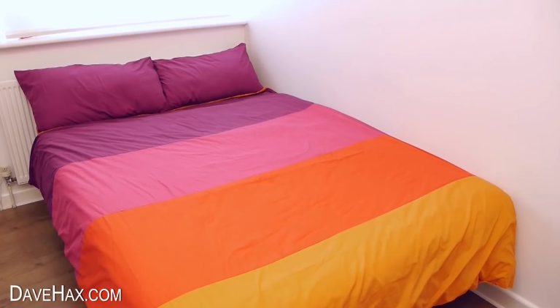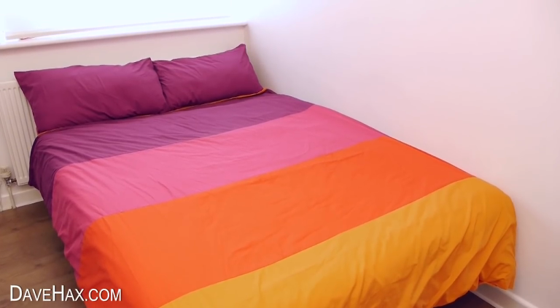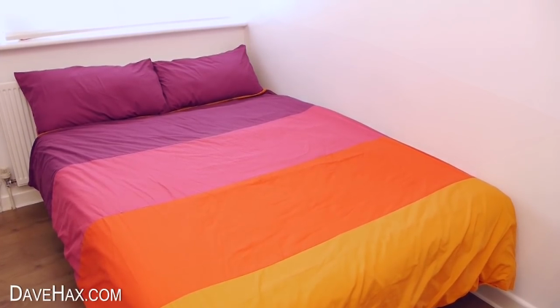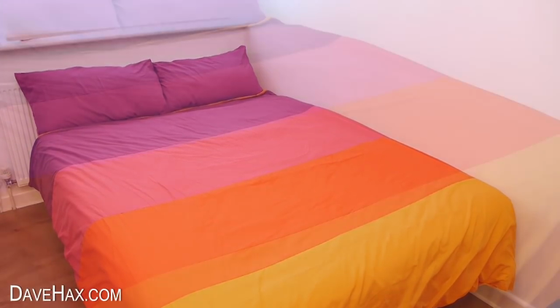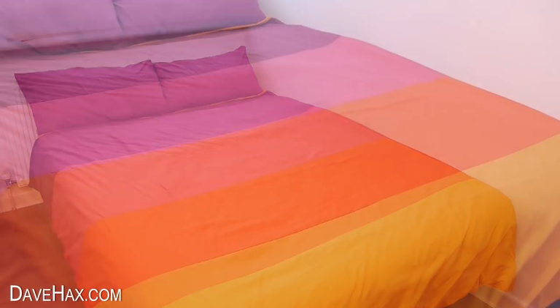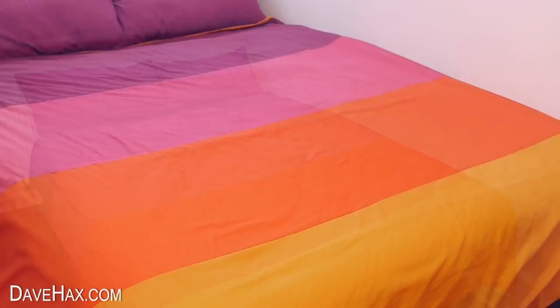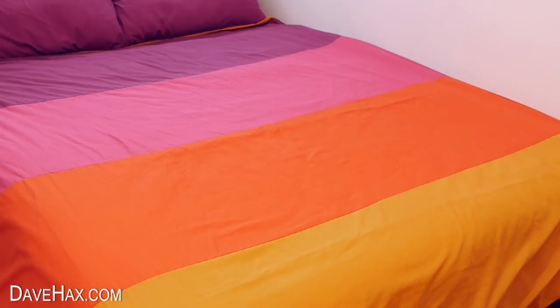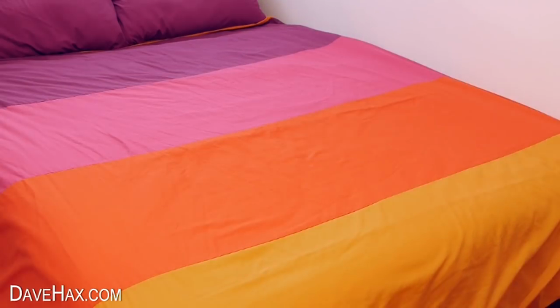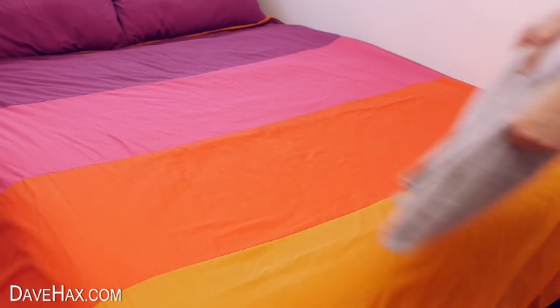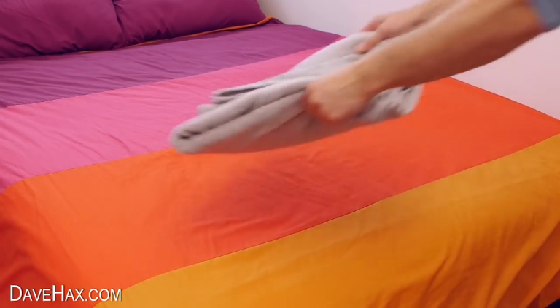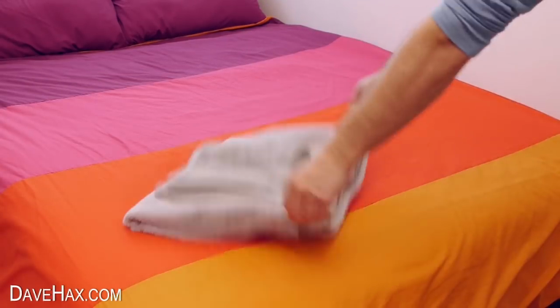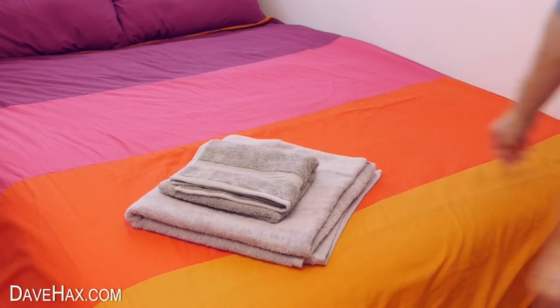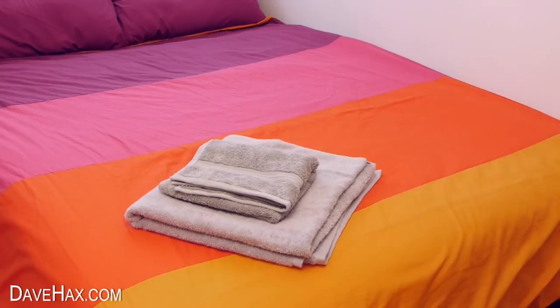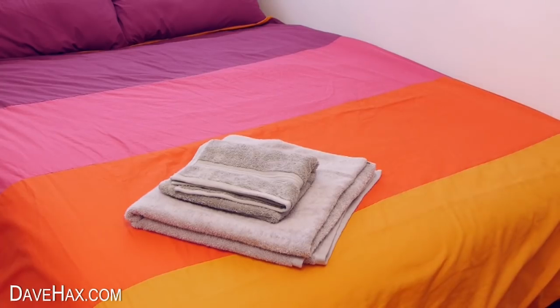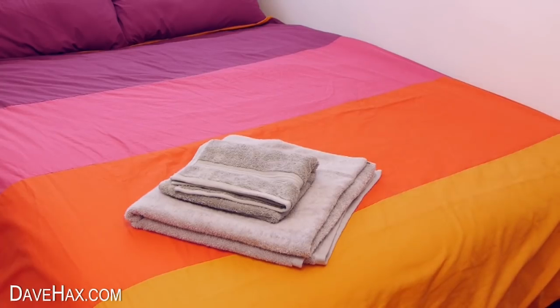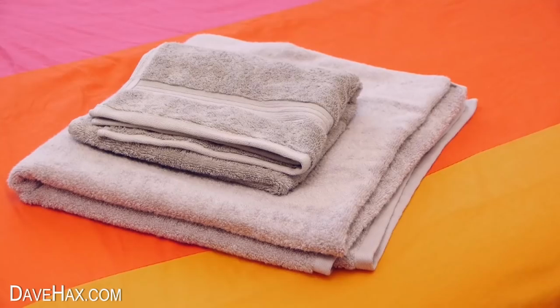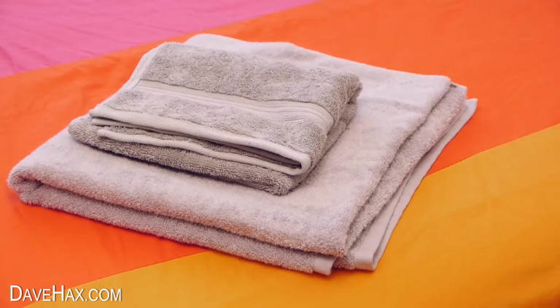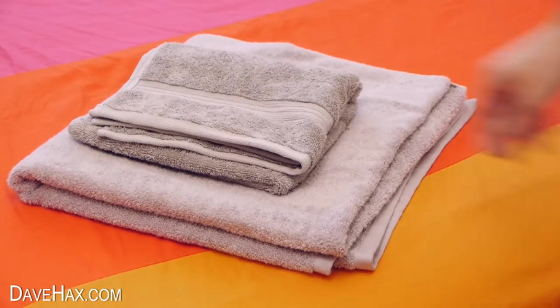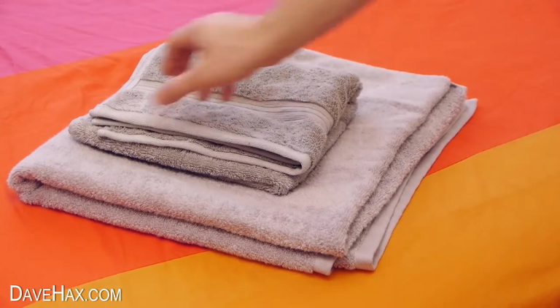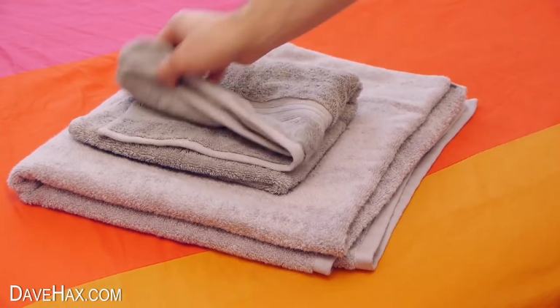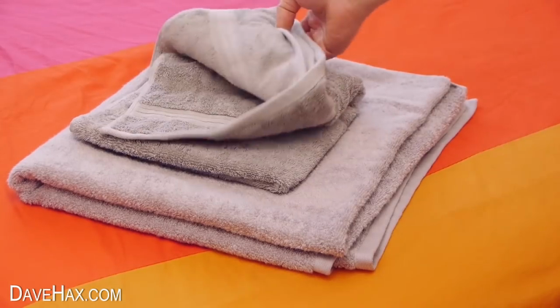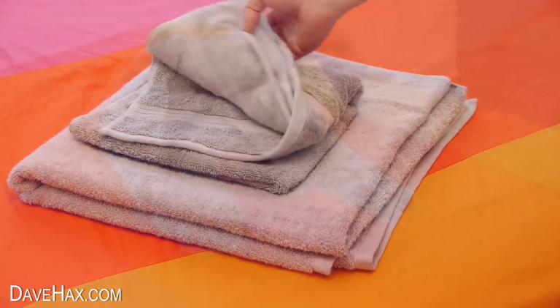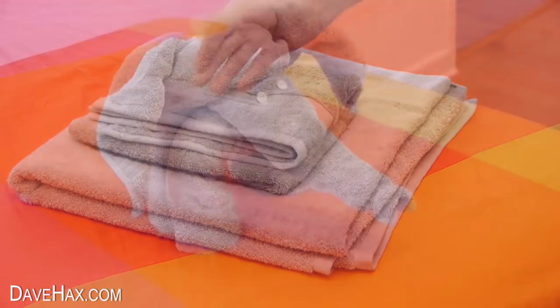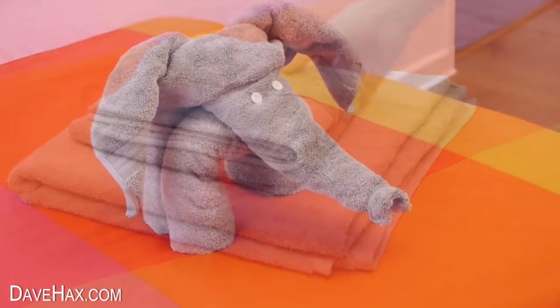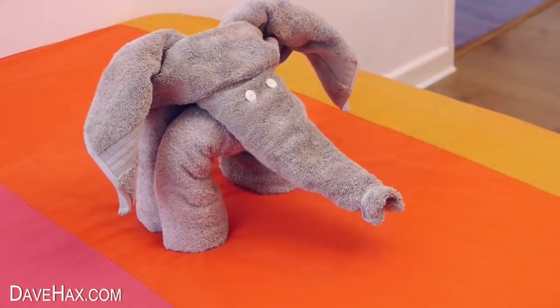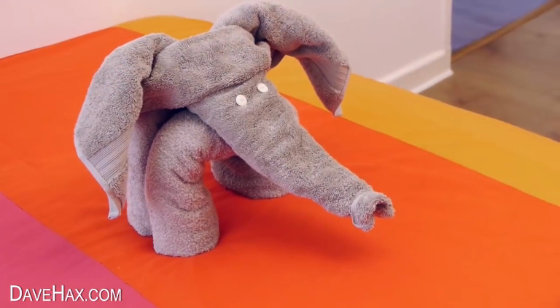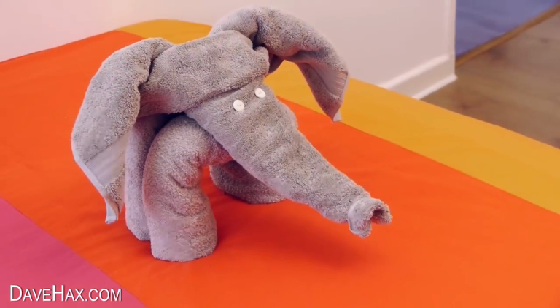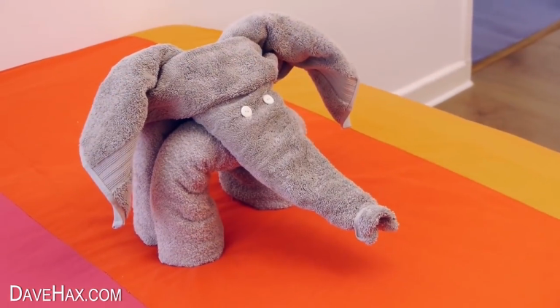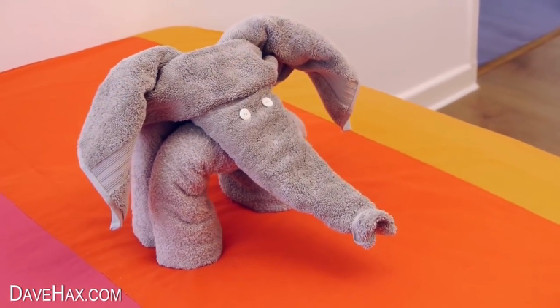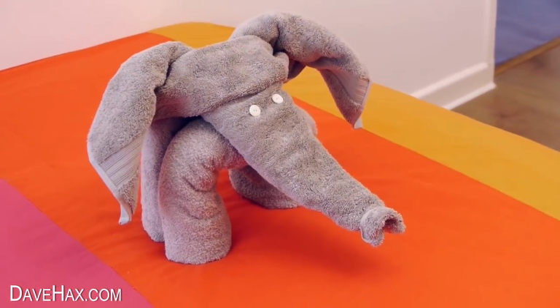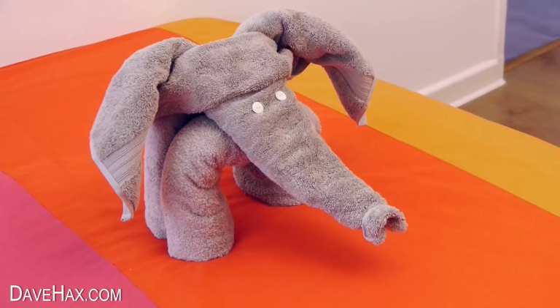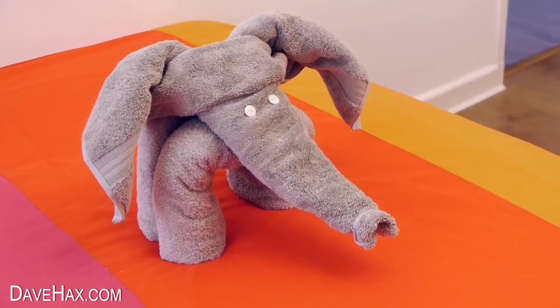If you're having some guests come to stay, rather than just leaving some folded towels on the bed for them to use, I'm going to show you how to turn them into this really cool elephant instead.